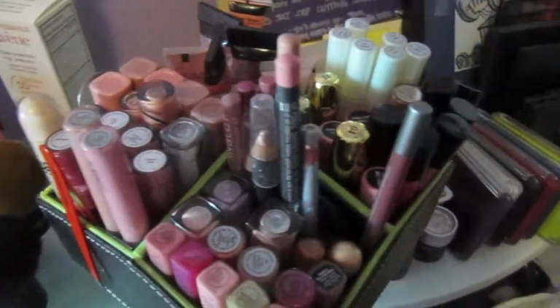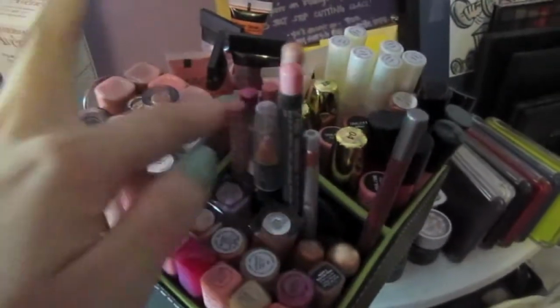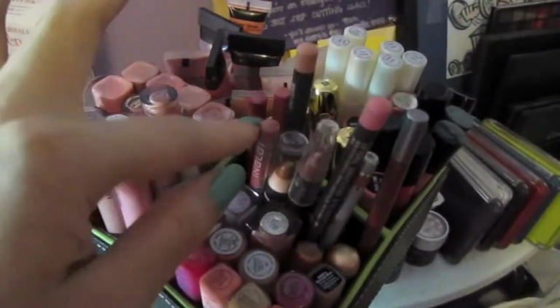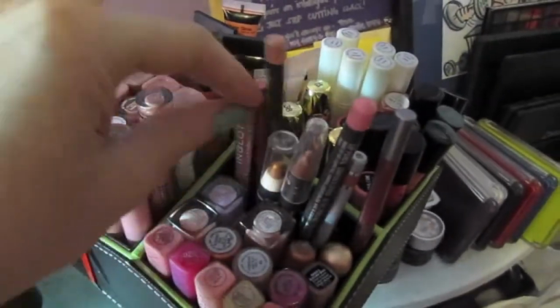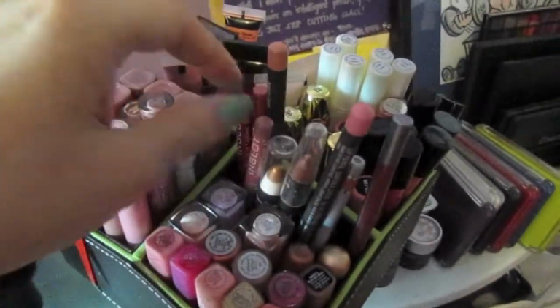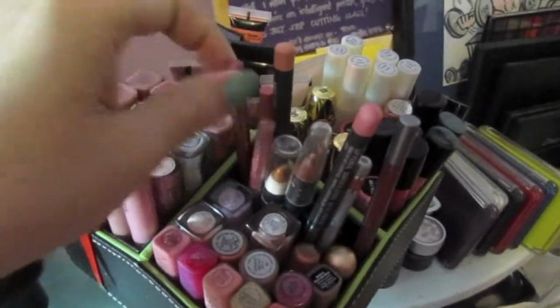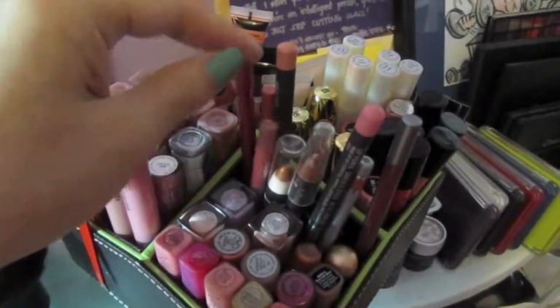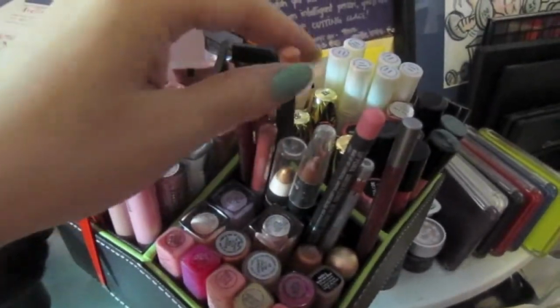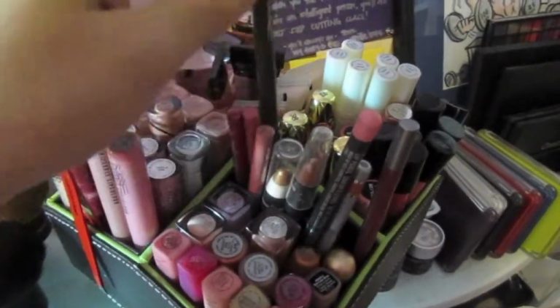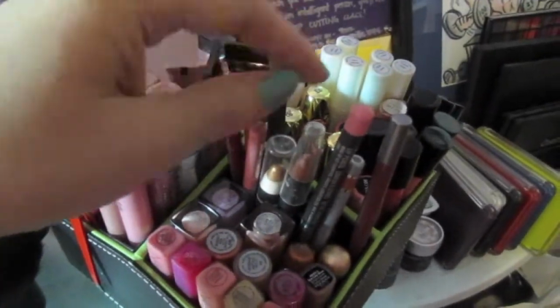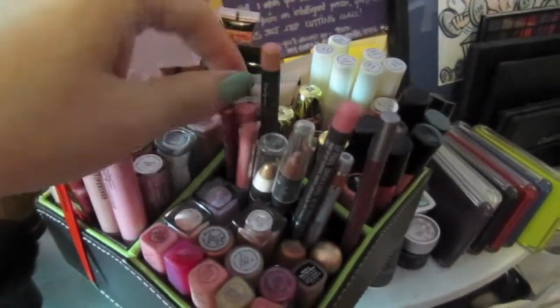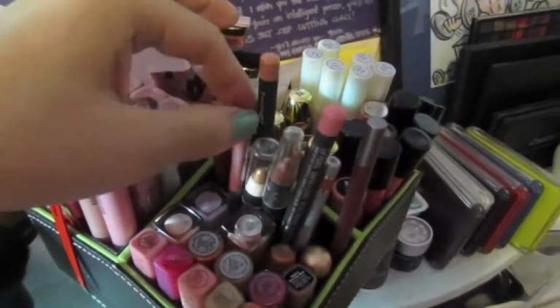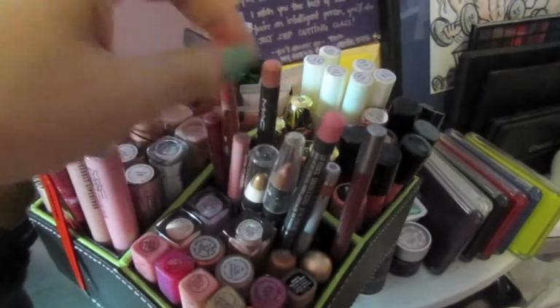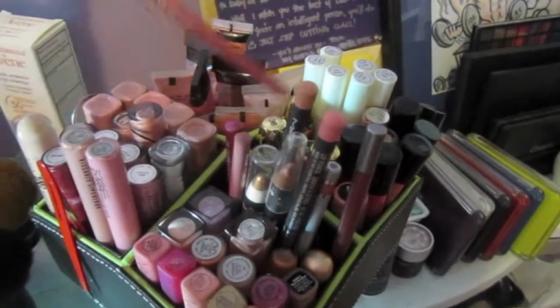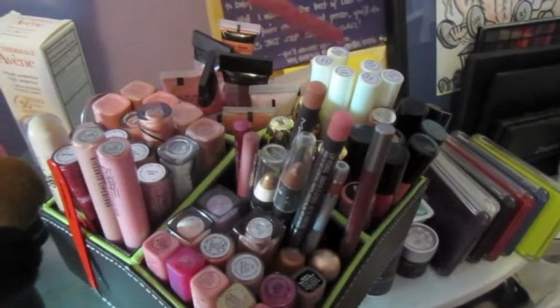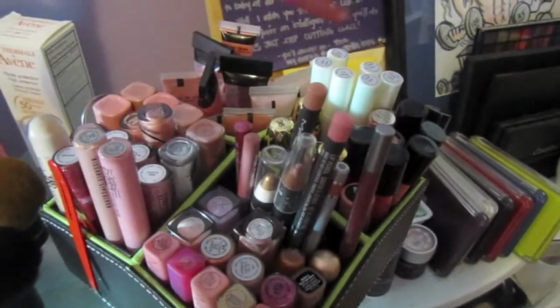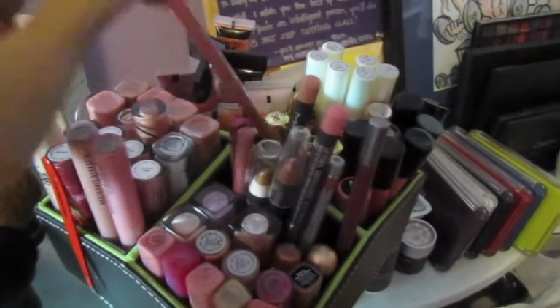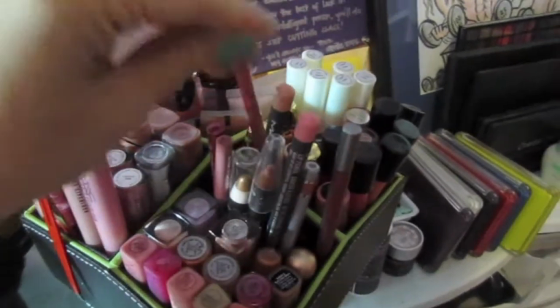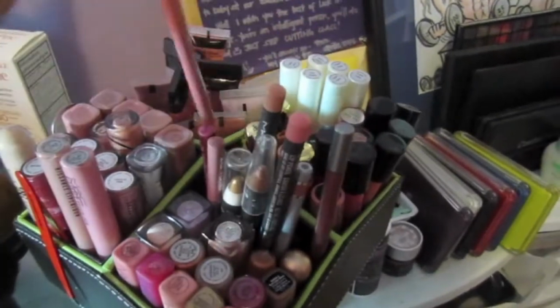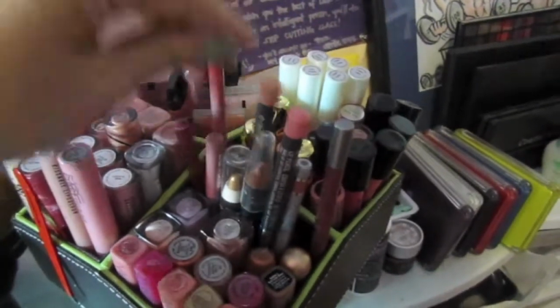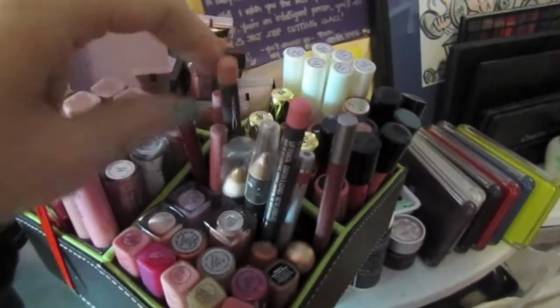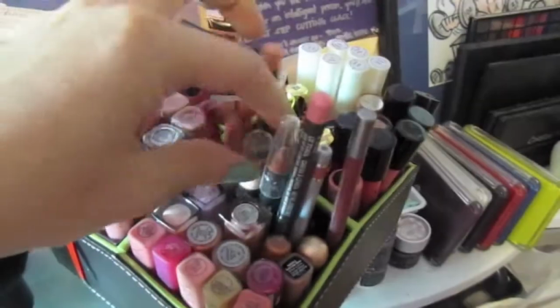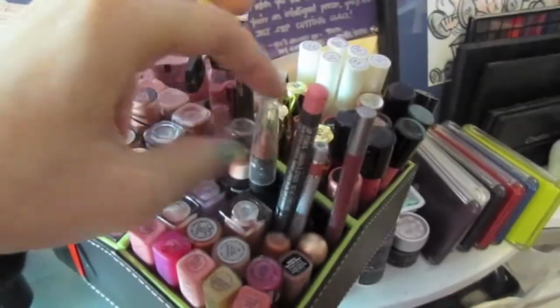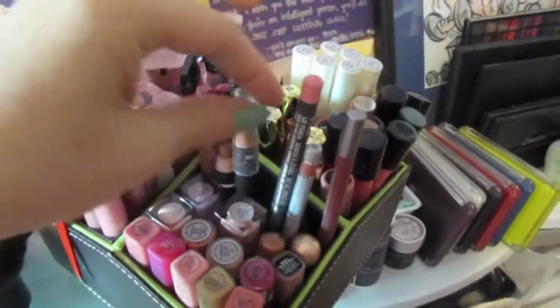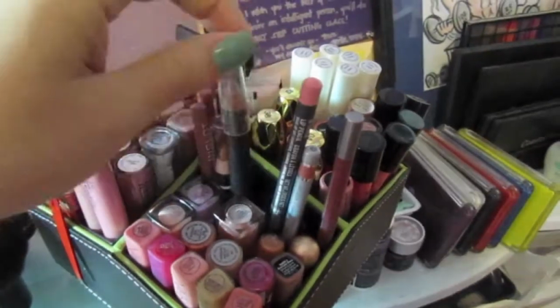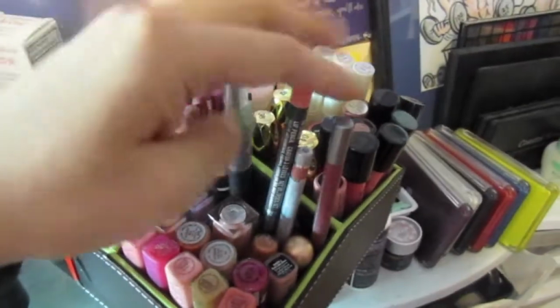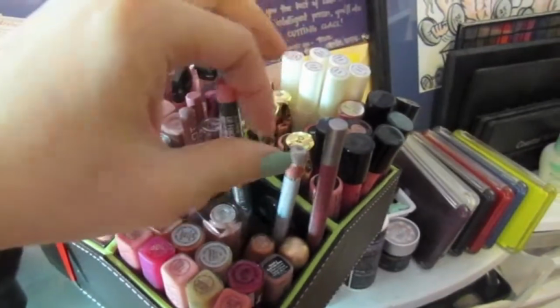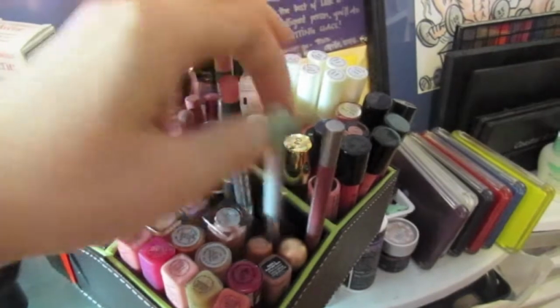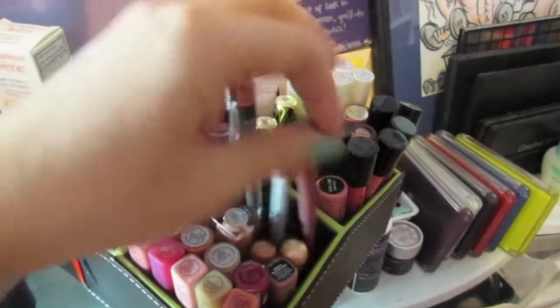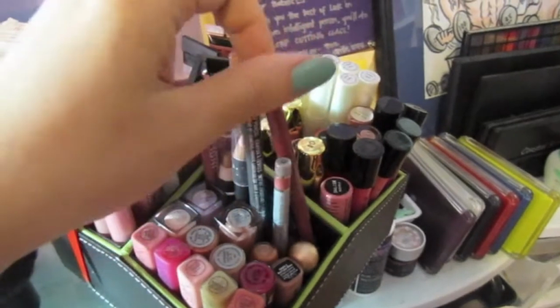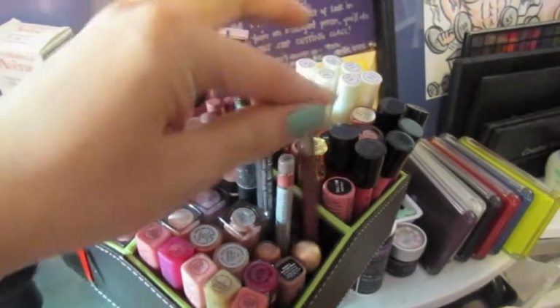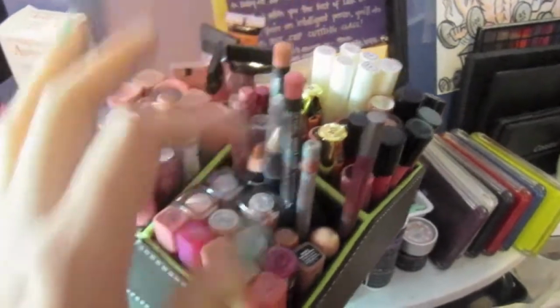Back here I have lip liners. I have Inglot, MAC, I think this is Maybelline — yeah, Maybelline. I have a NYX, ELF, and then CoverGirl and Urban Decay.